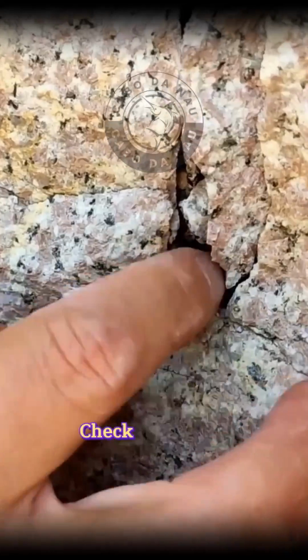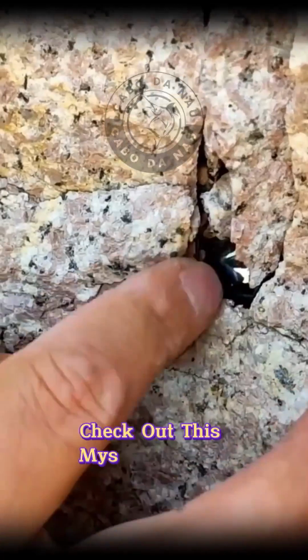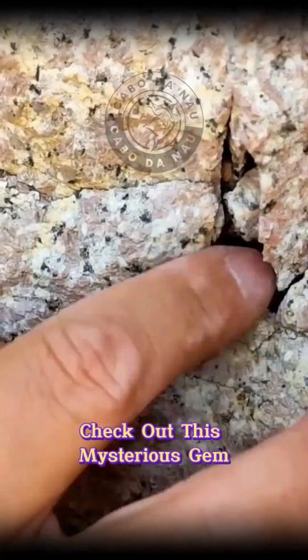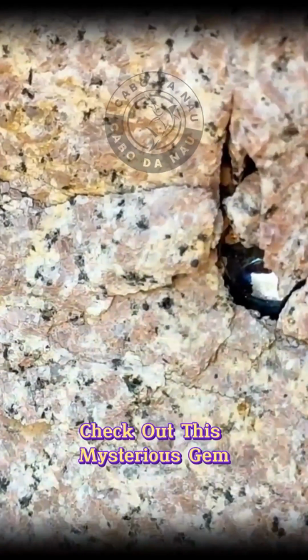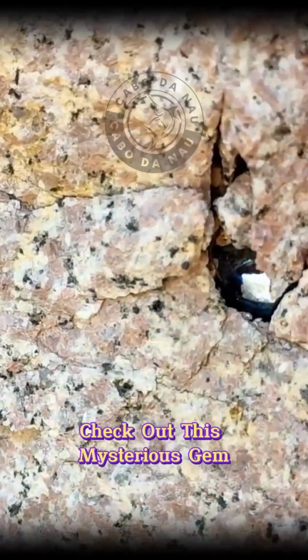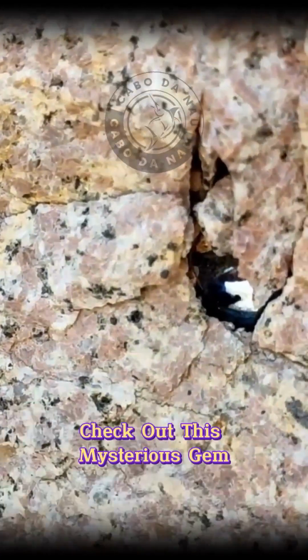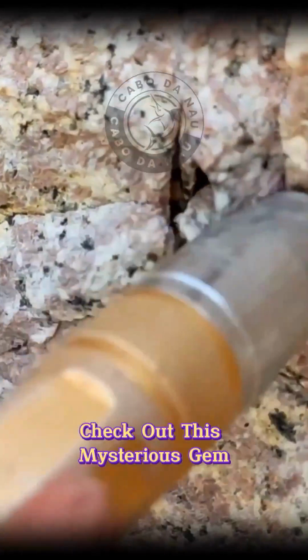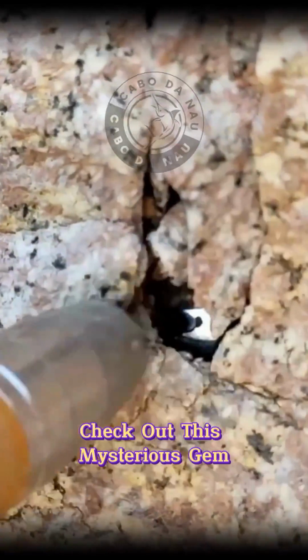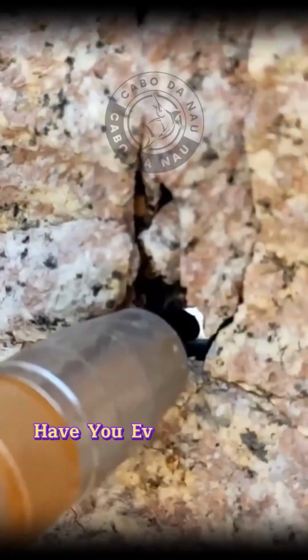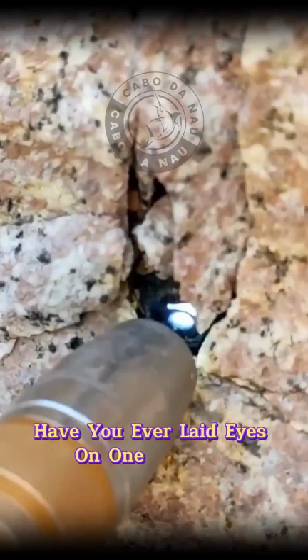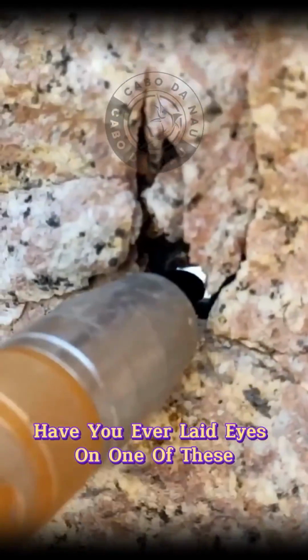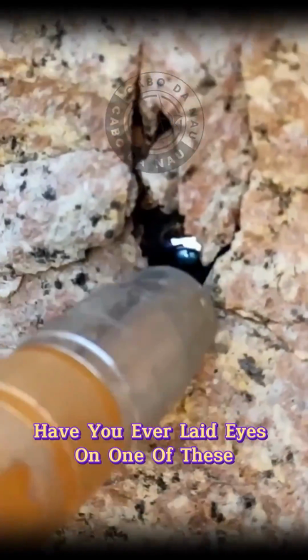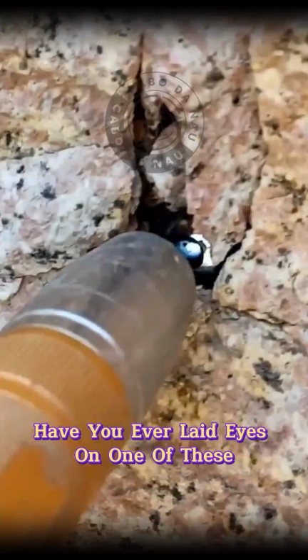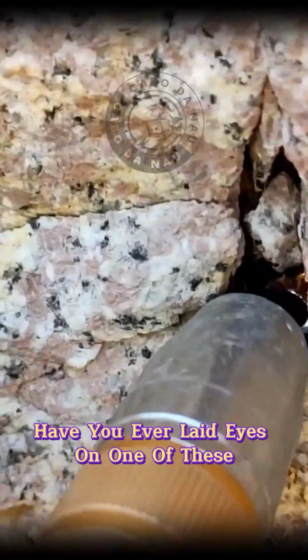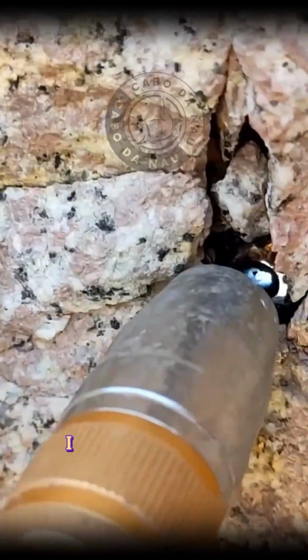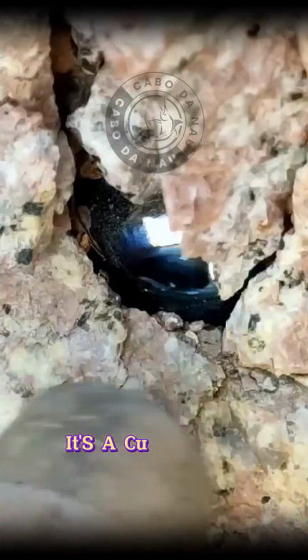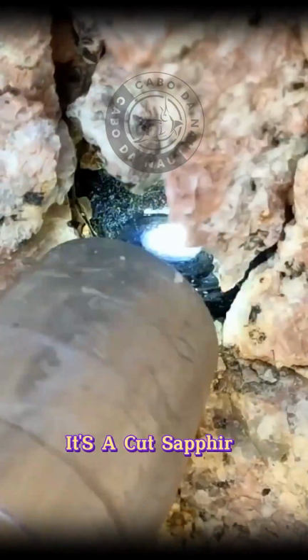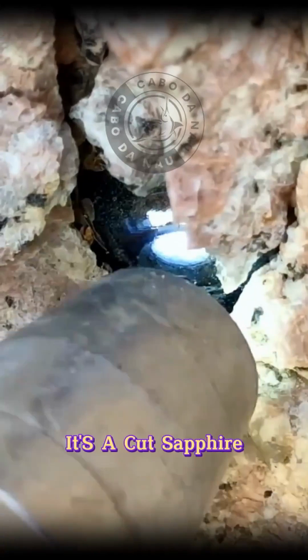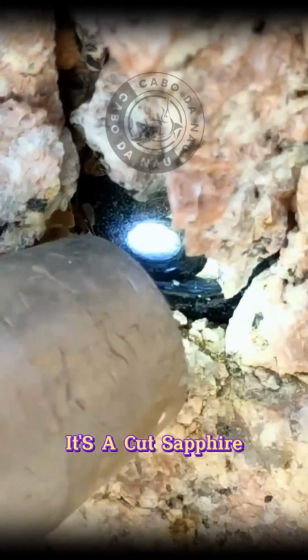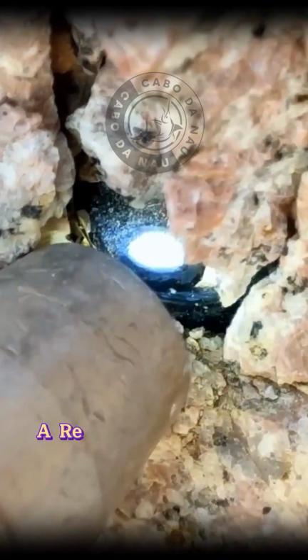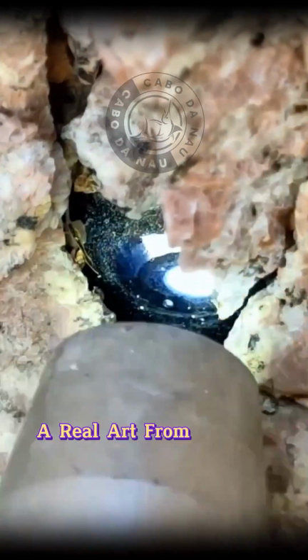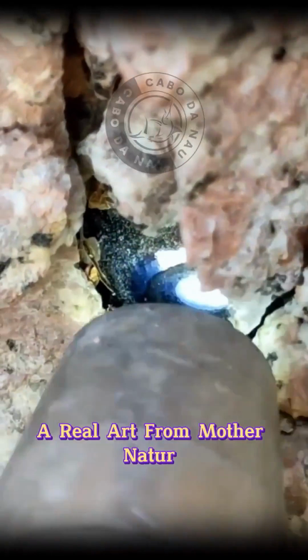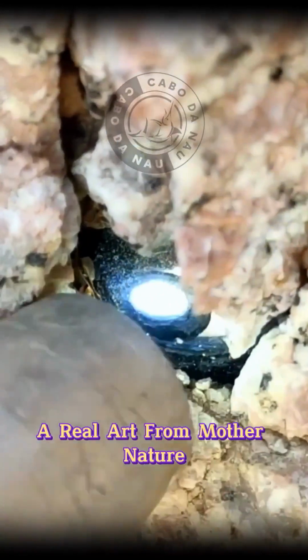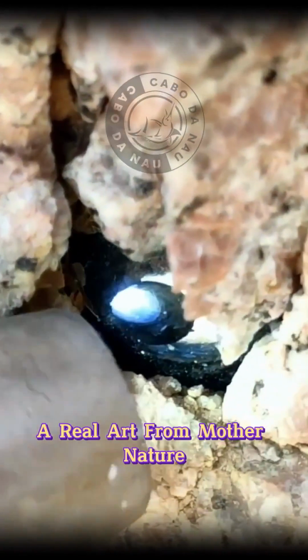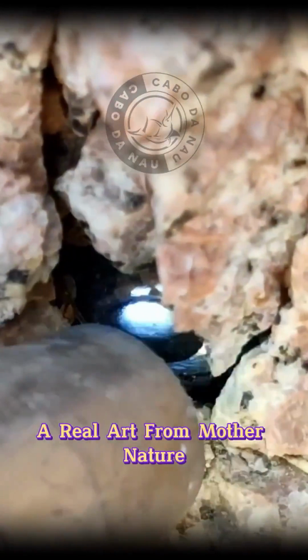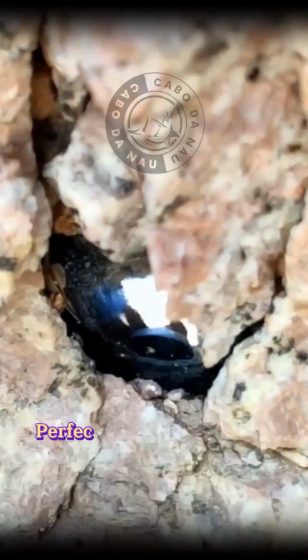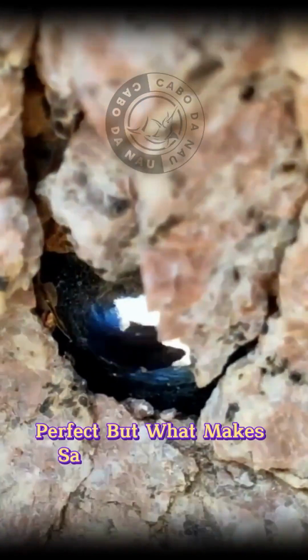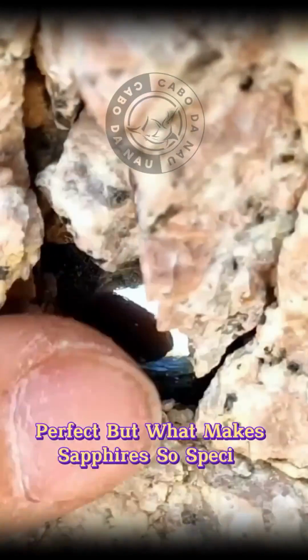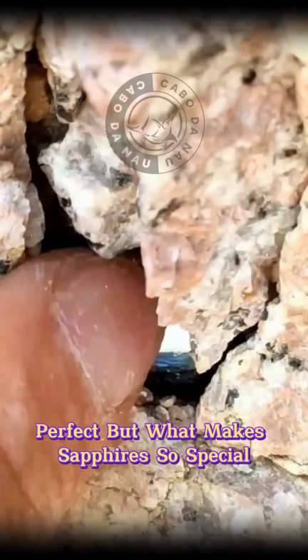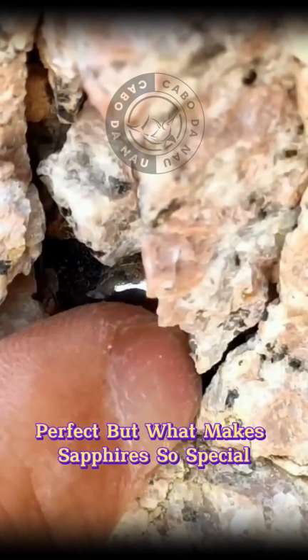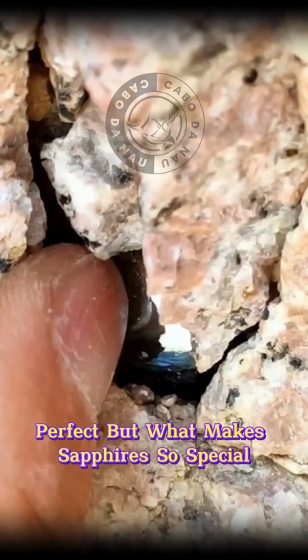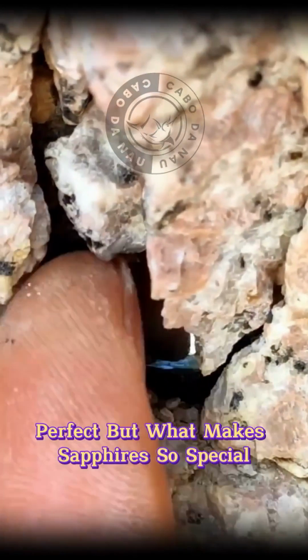Check out this mysterious gem! Have you ever laid eyes on one of these? It's a cut sapphire, a real art from Mother Nature. But what makes sapphires so special?